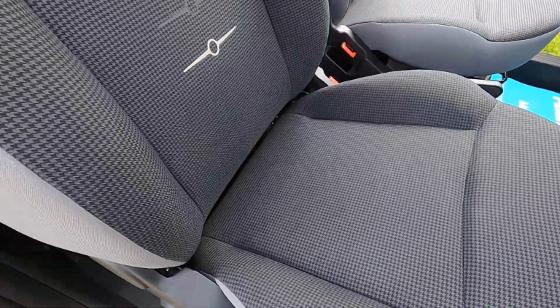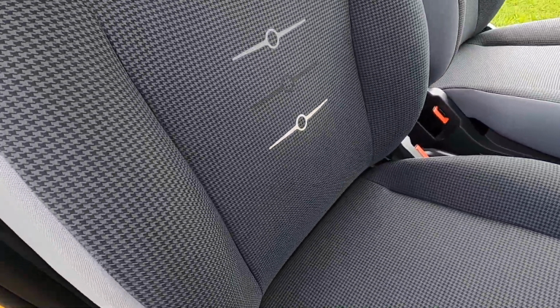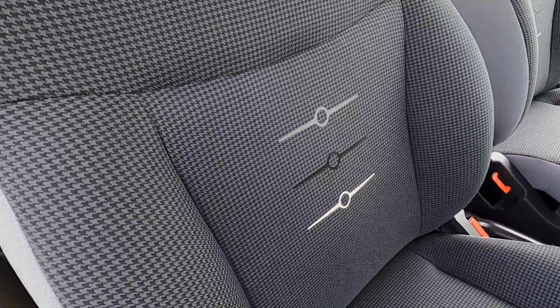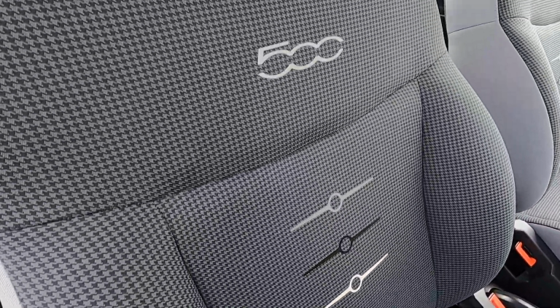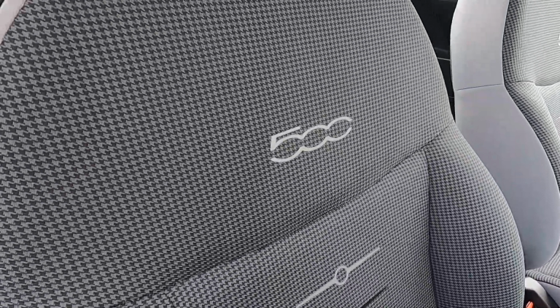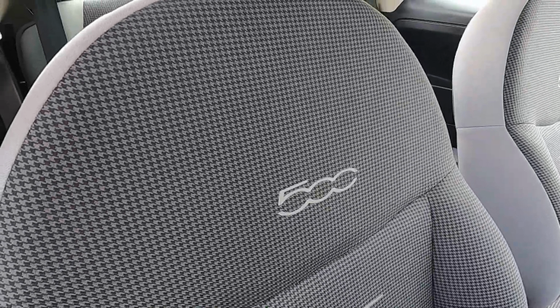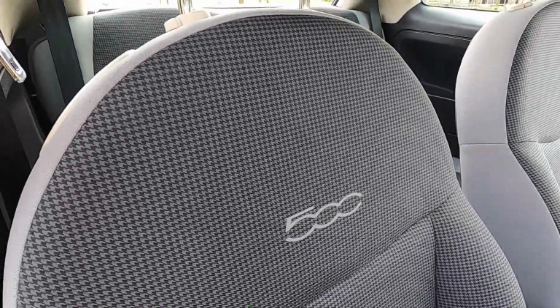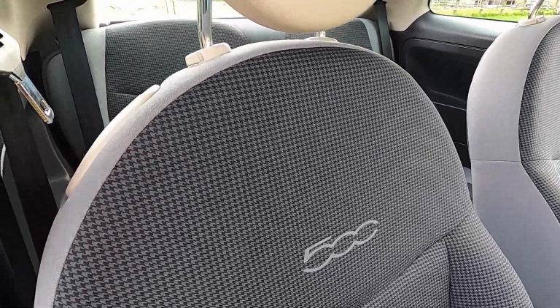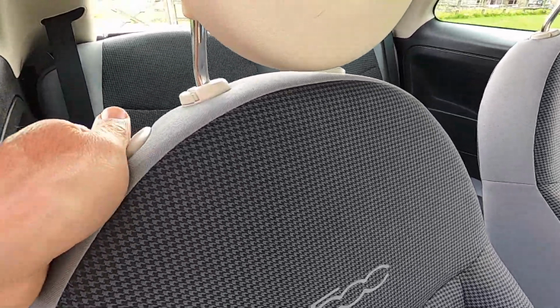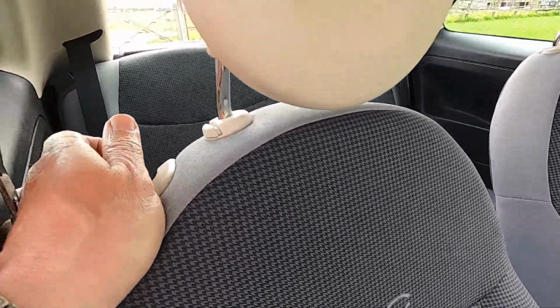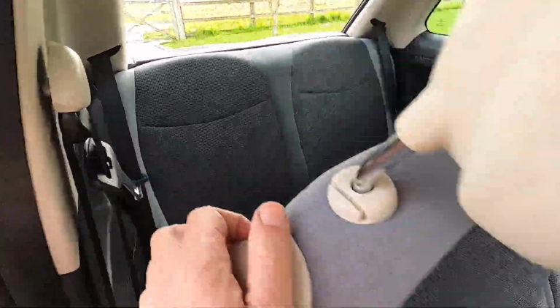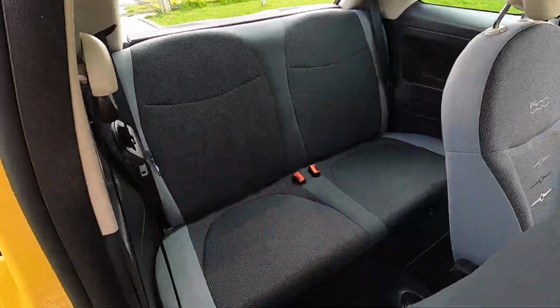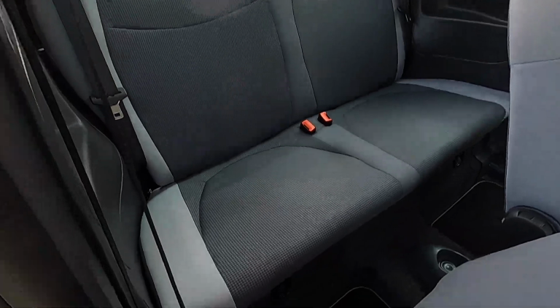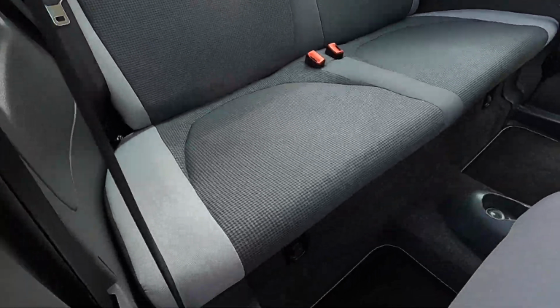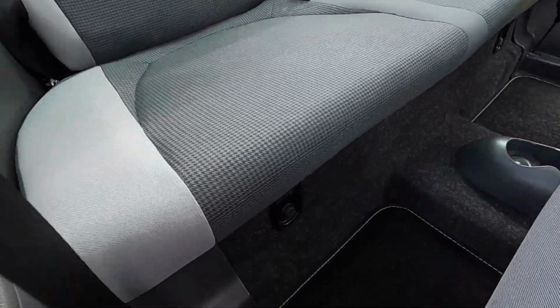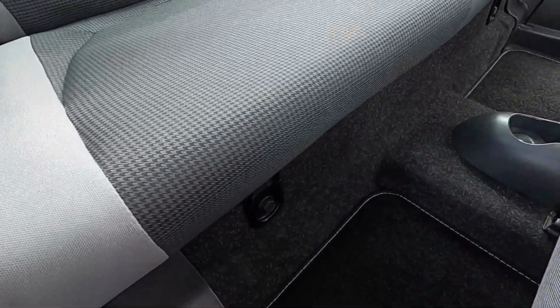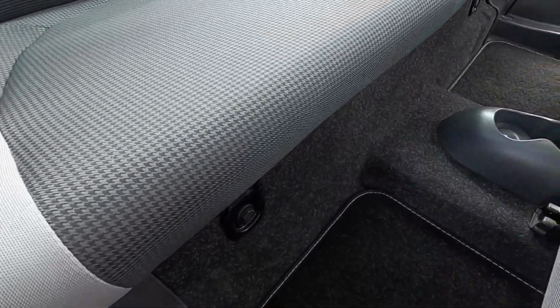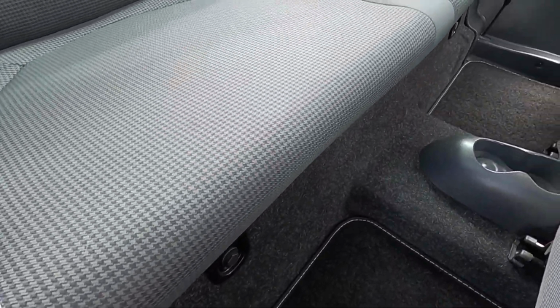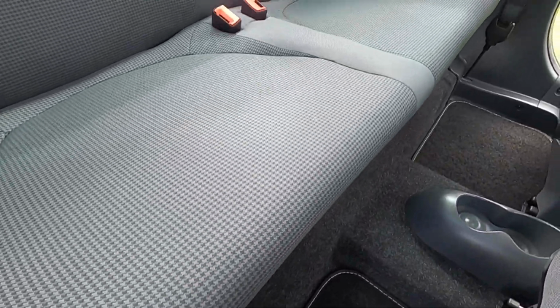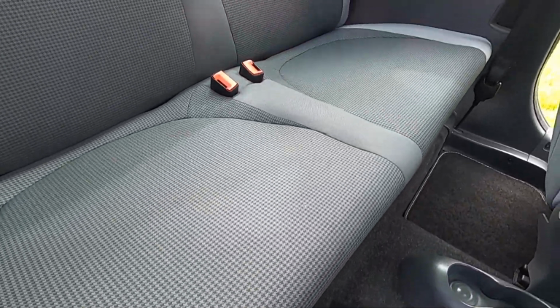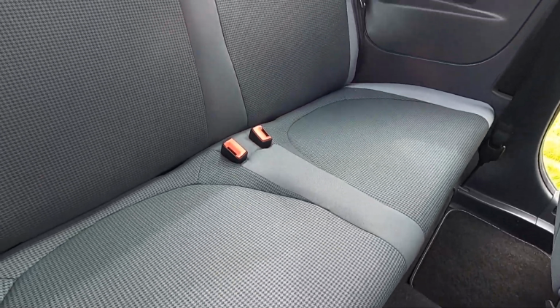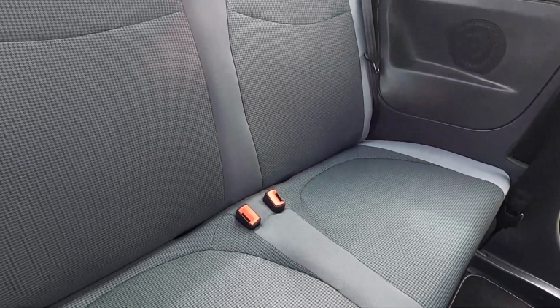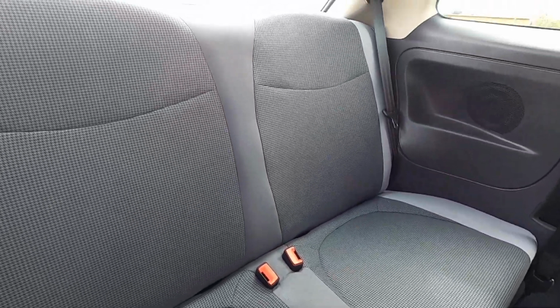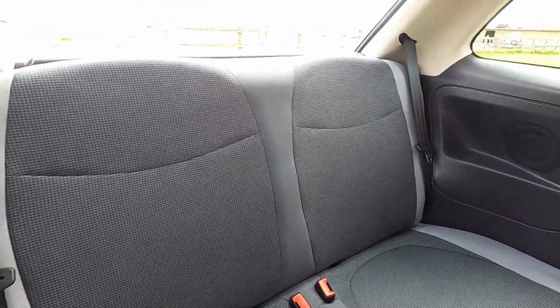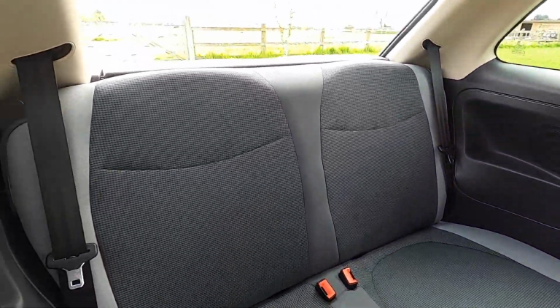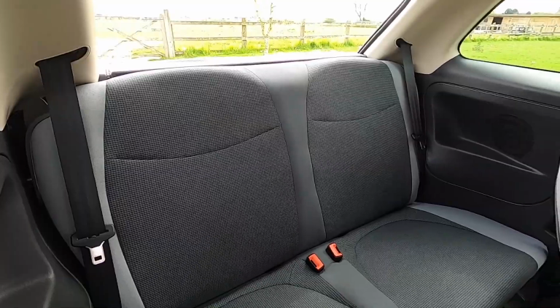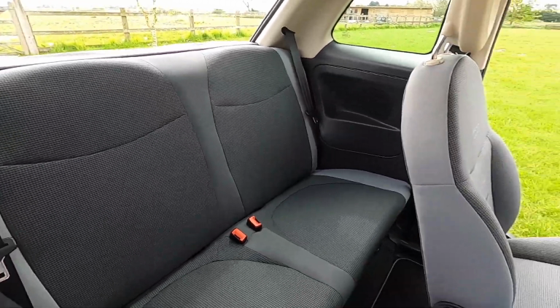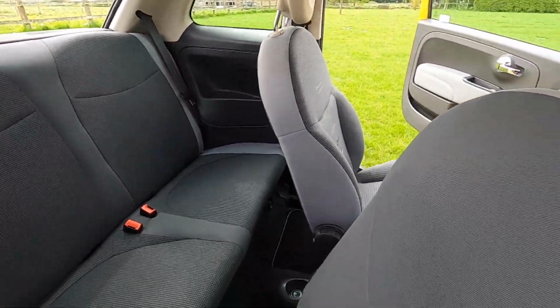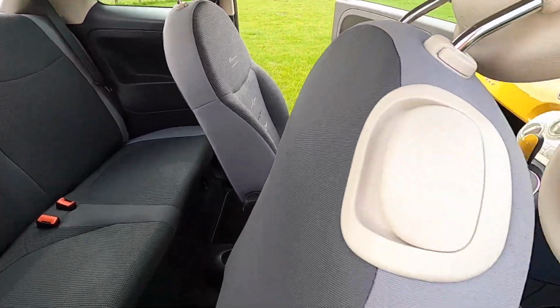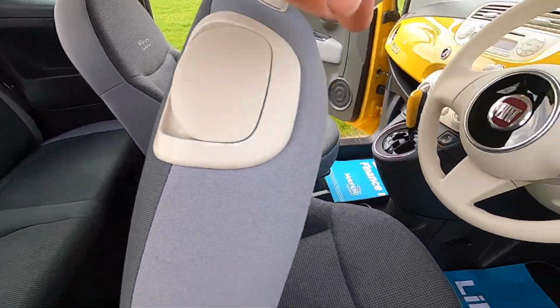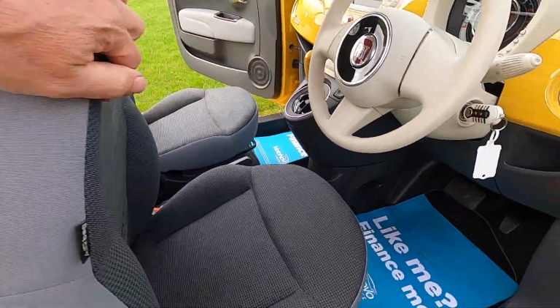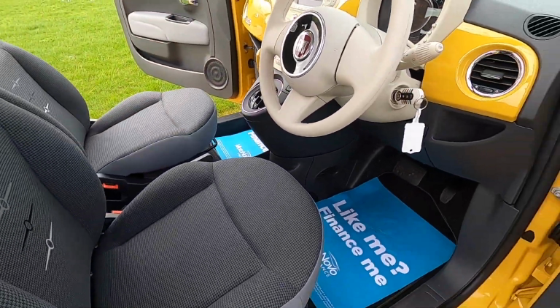It comes with the special interior trim with a 500 logo. As you can see it's very clean inside — it's got carpet mats fitted, no rips or tears, and no signs of any smoking.